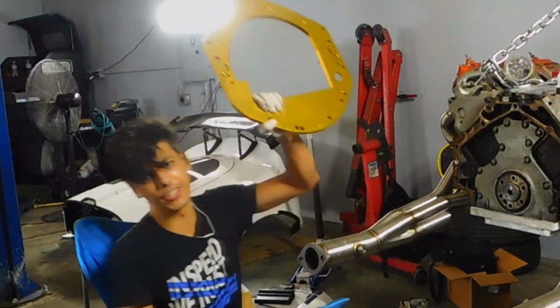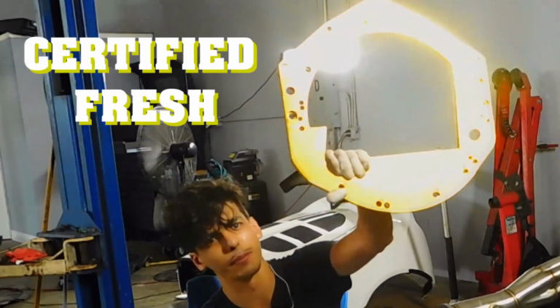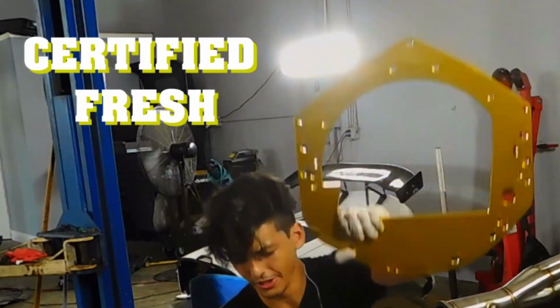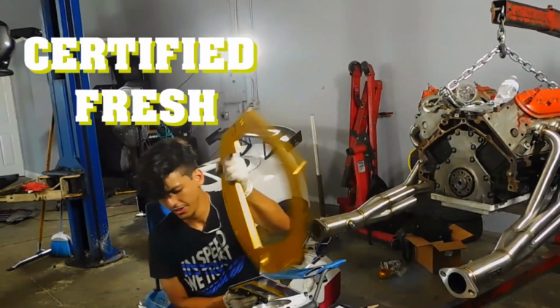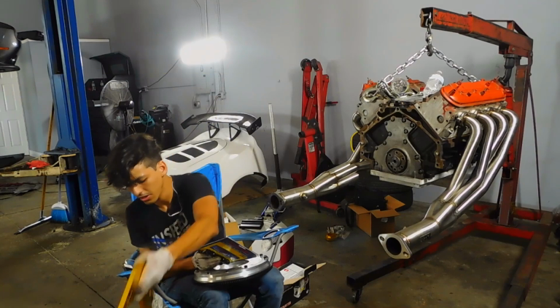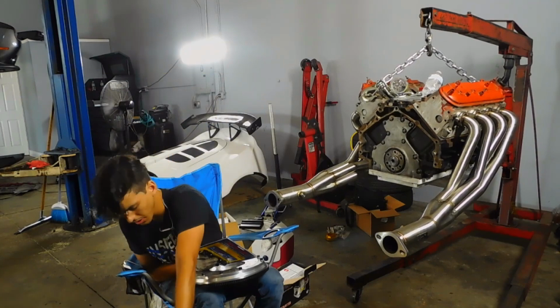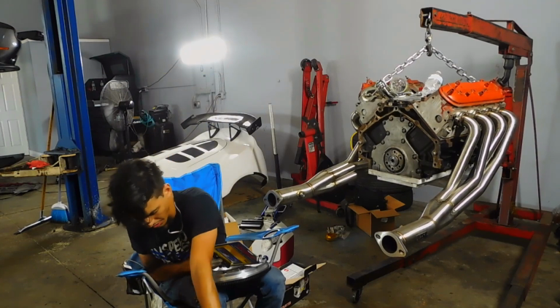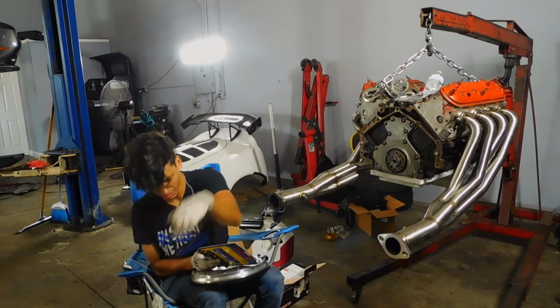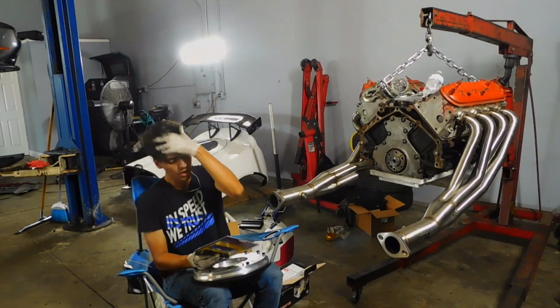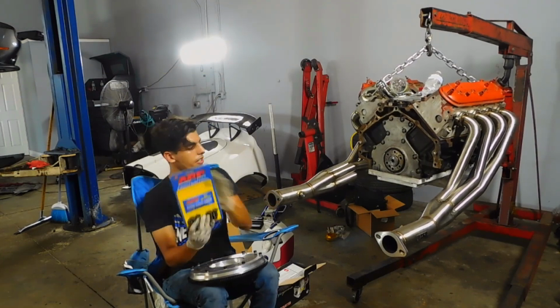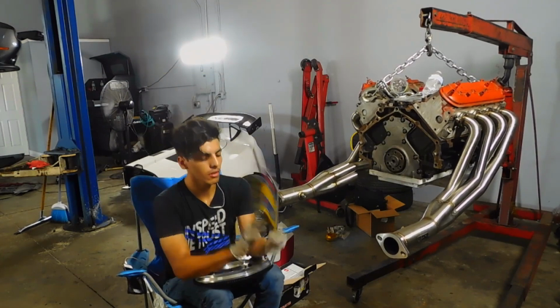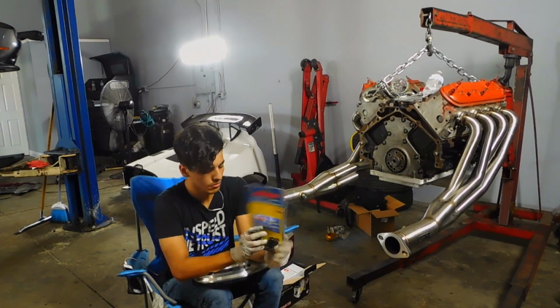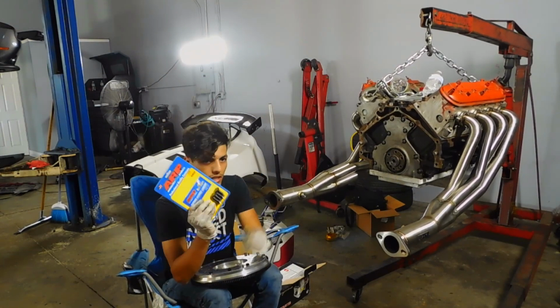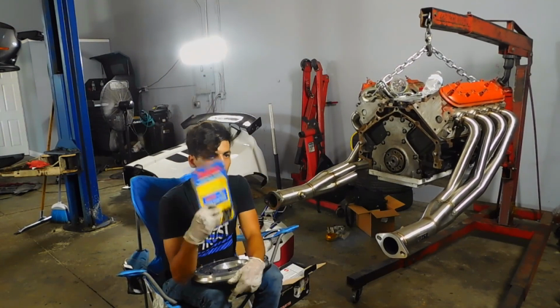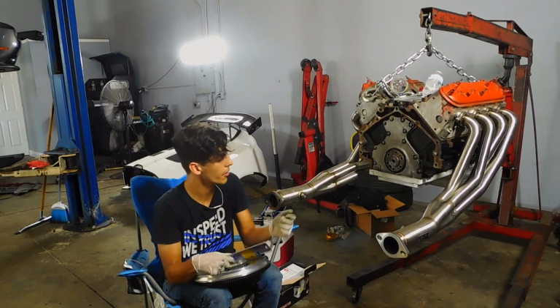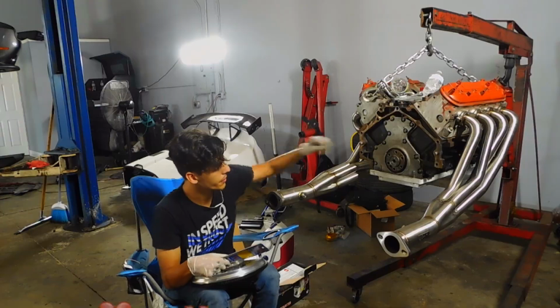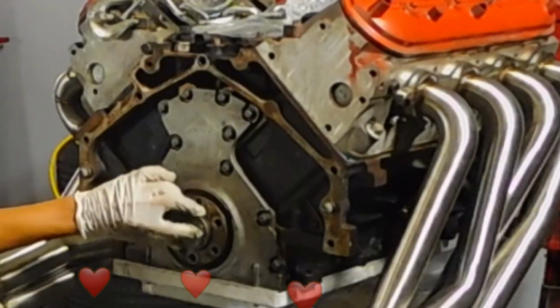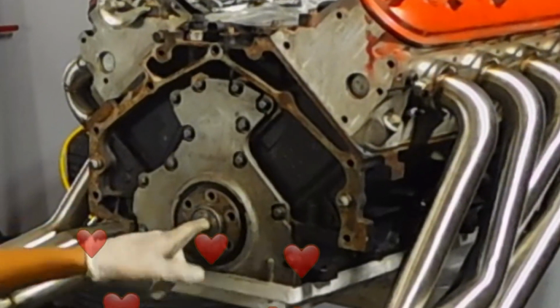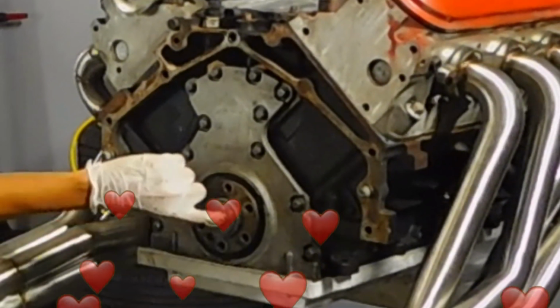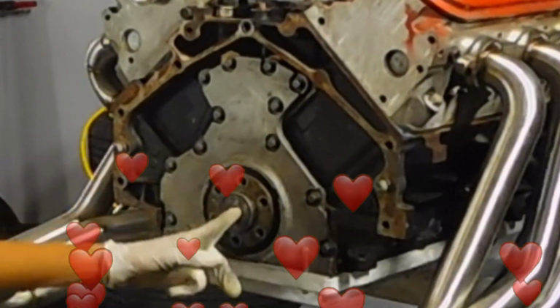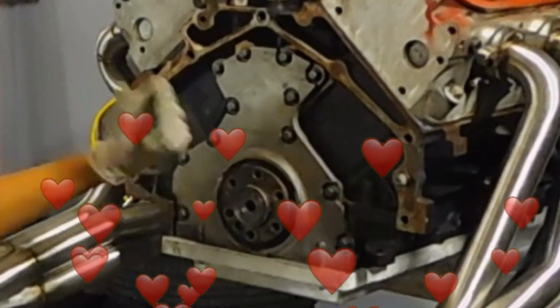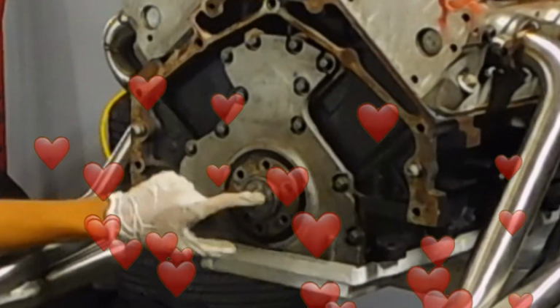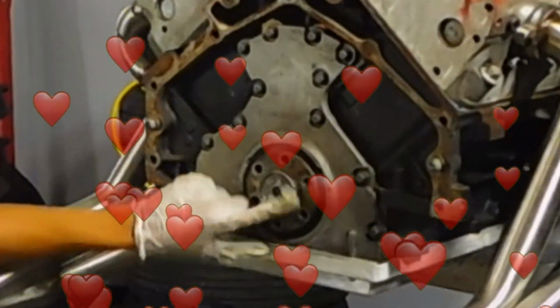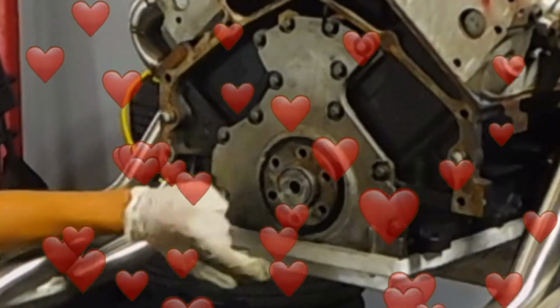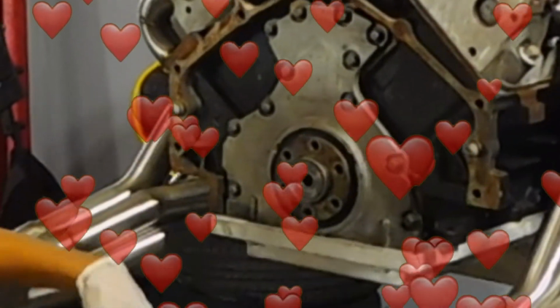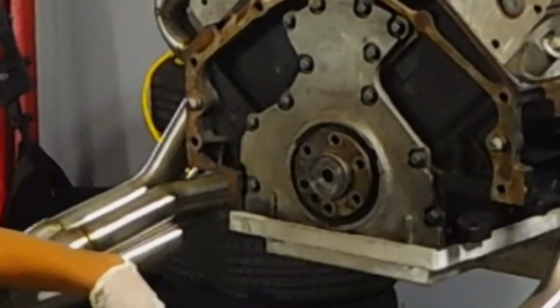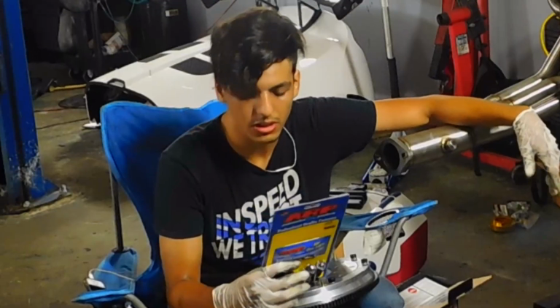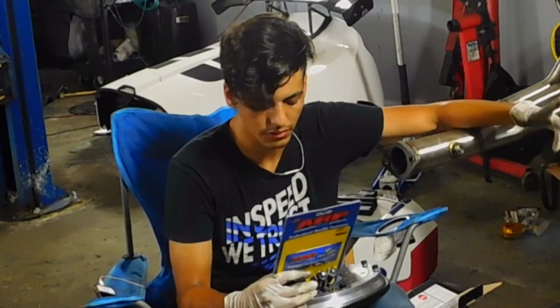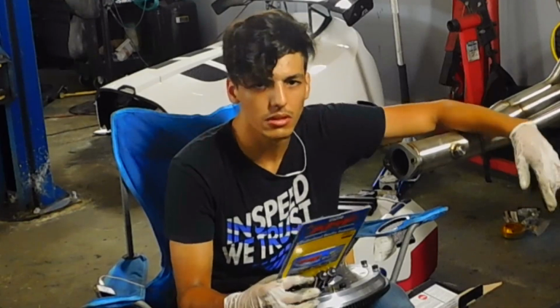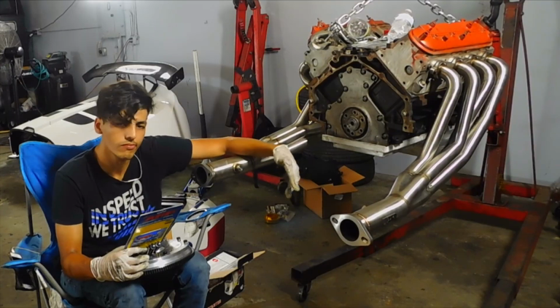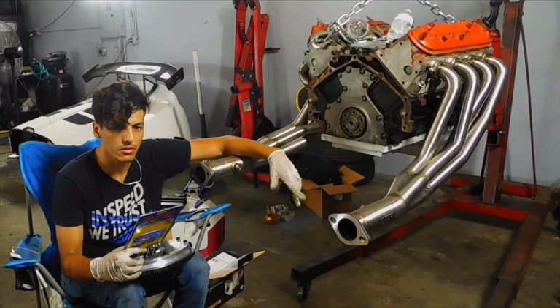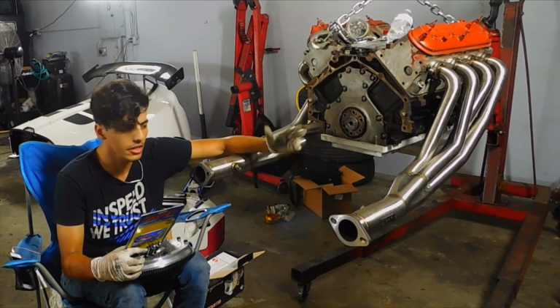The adapter plate. We're gonna get to that. We already put the pilot bearing in — it's a really nice needle pilot bearing, so it's already pushed in. We're just gonna go ahead and put on the flywheel and then see what's next.